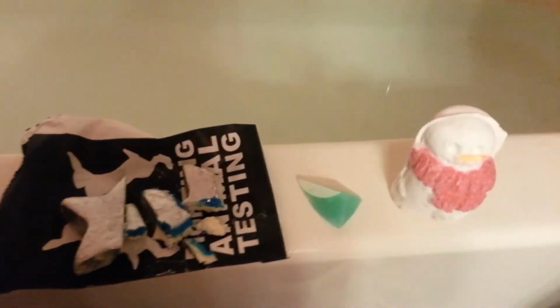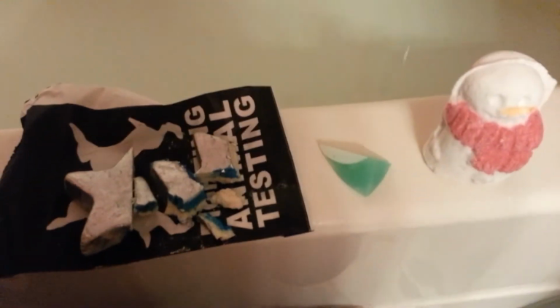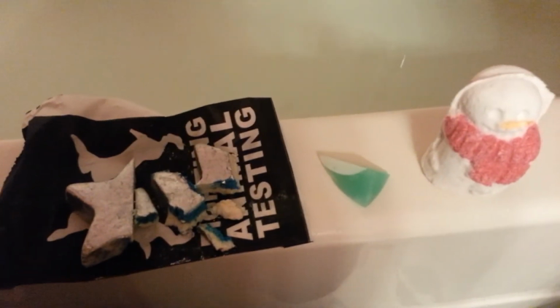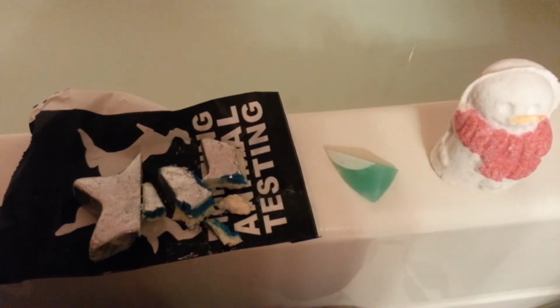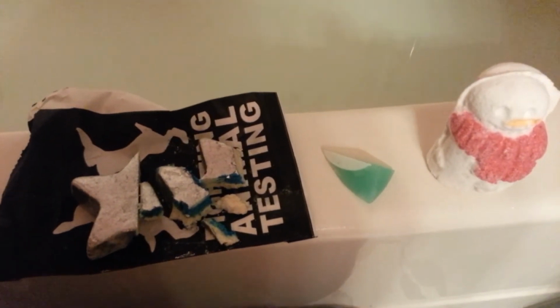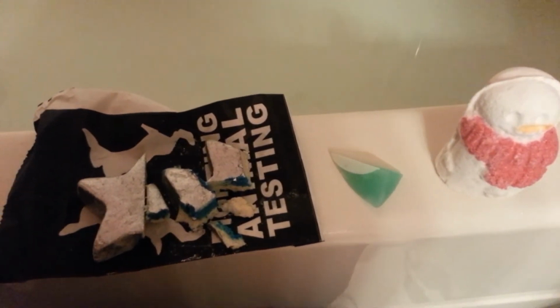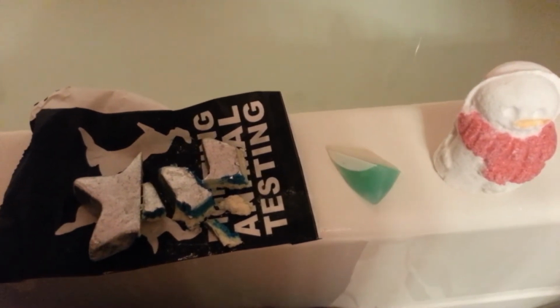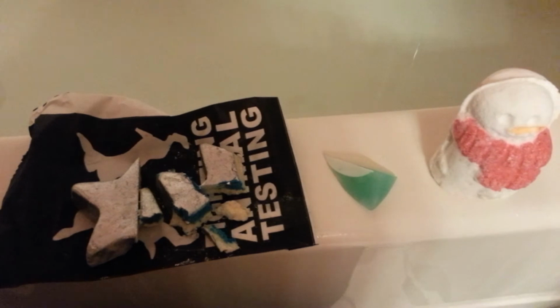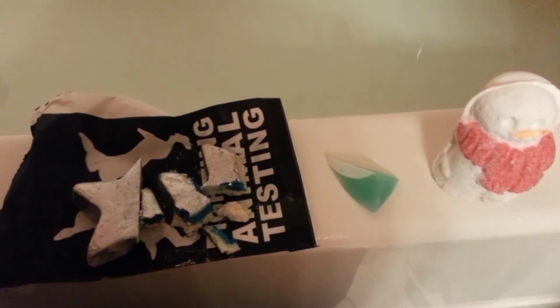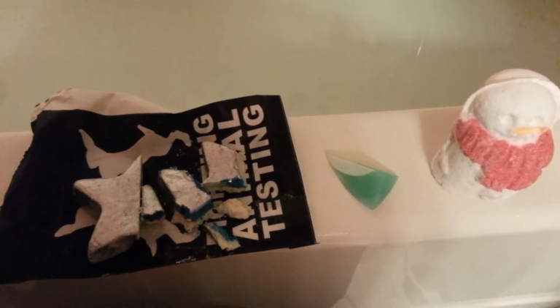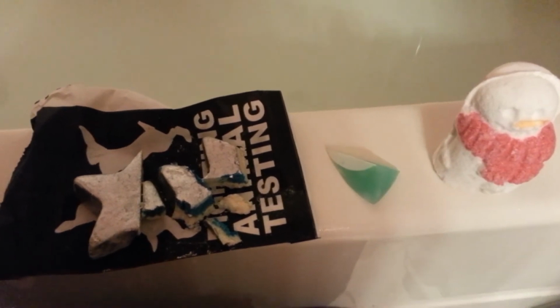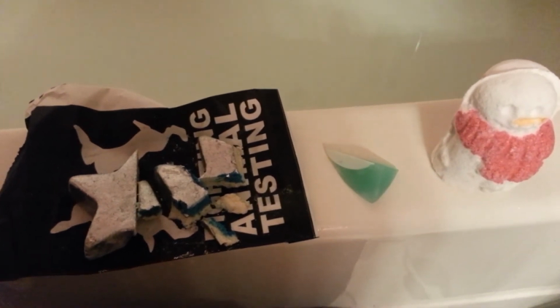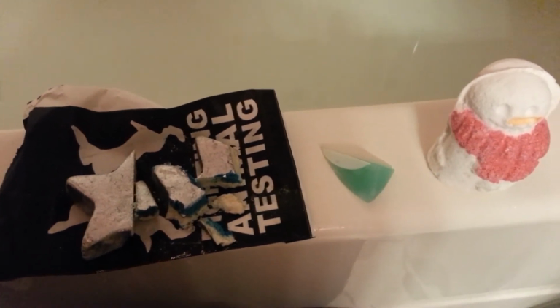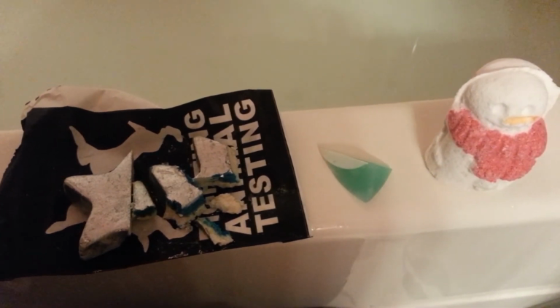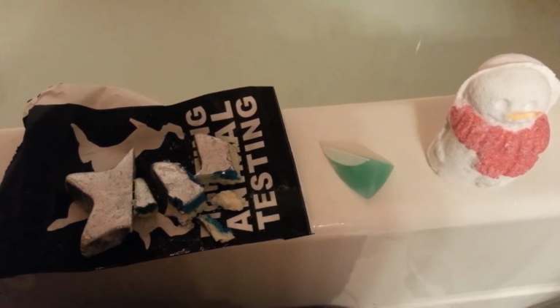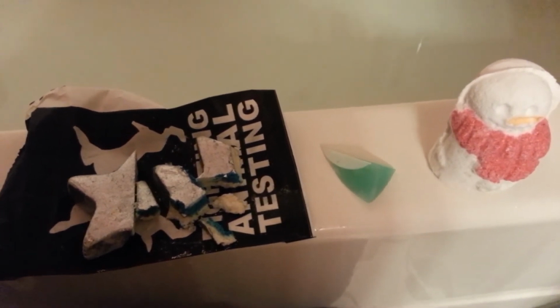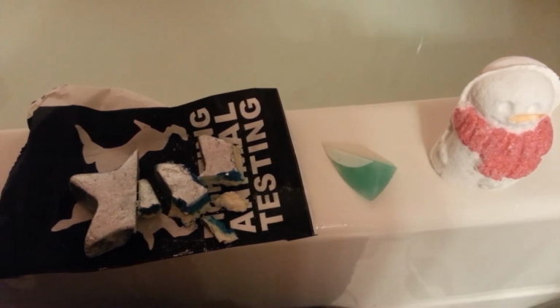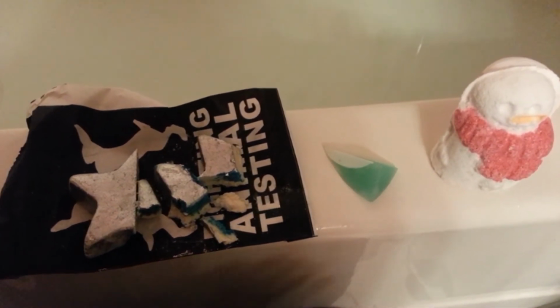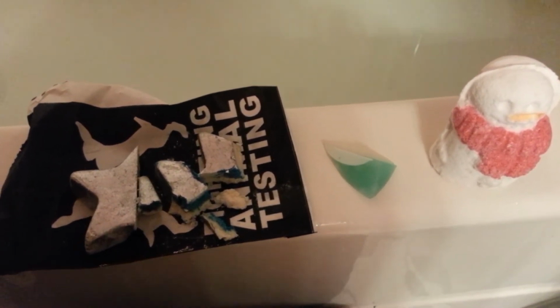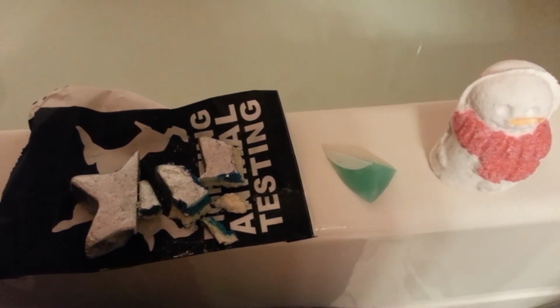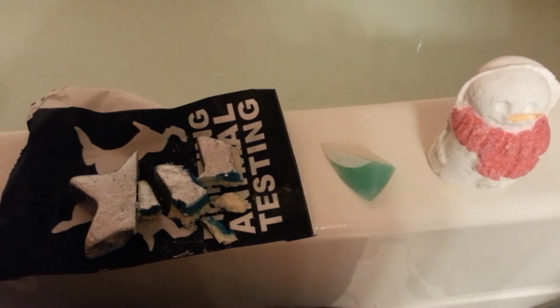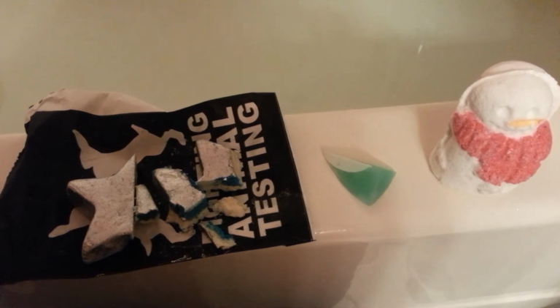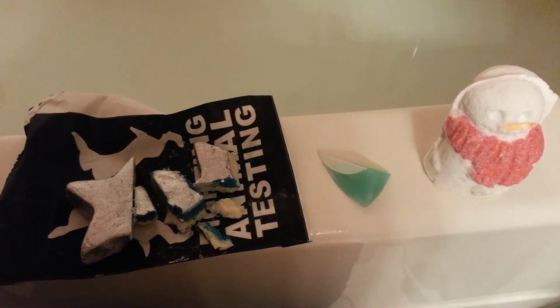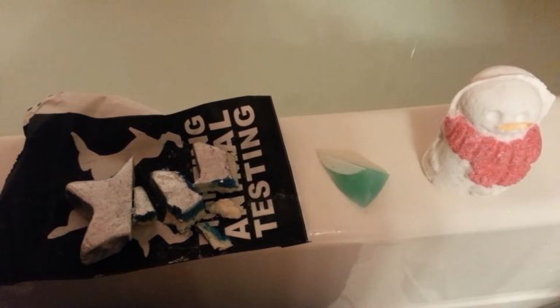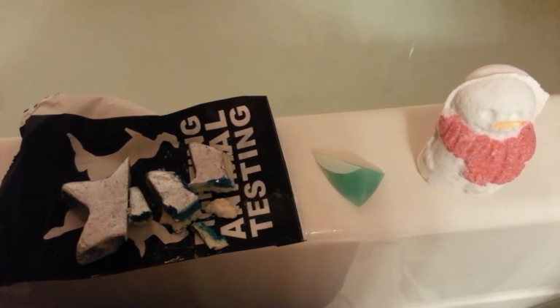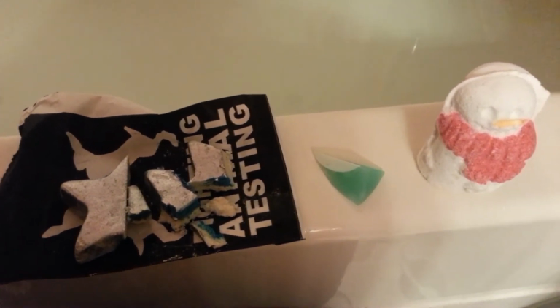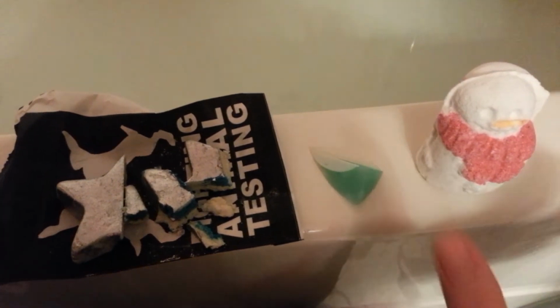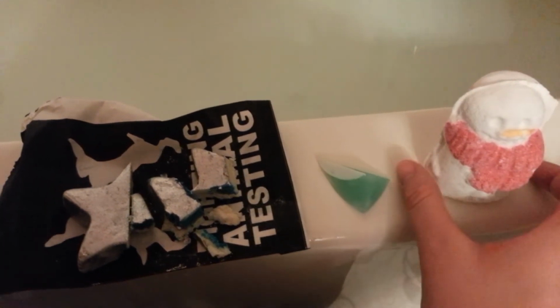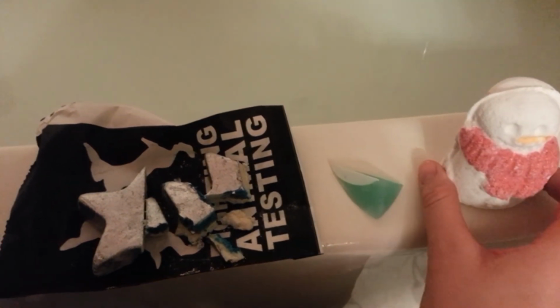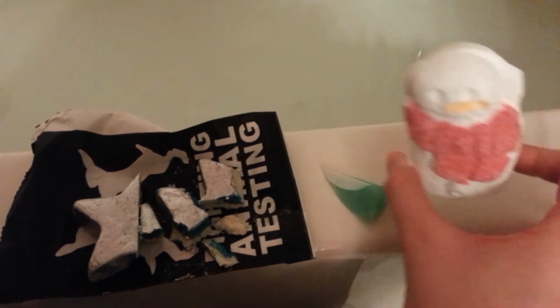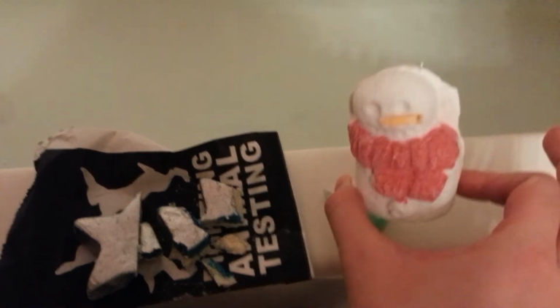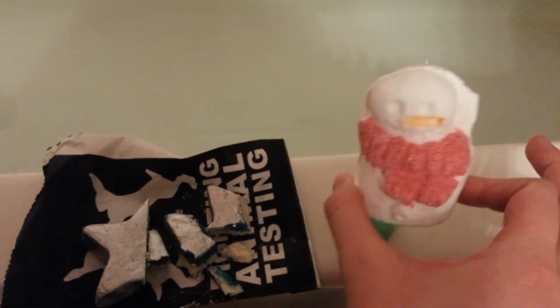So this is a really simple bath cocktail. I'm not going to put like 10 different Lush products in there because I'm trying to make more bath cocktails and save them more. But I am going to put this whole bath bomb in.